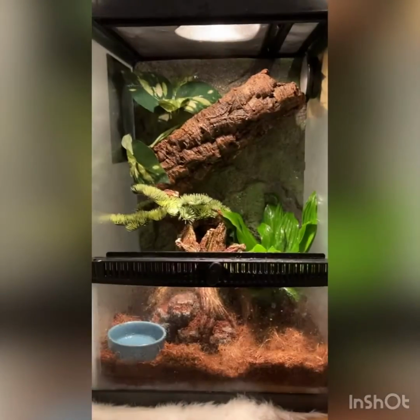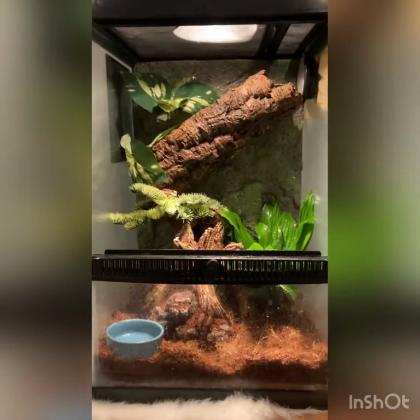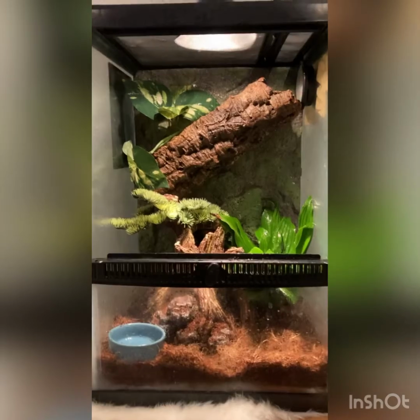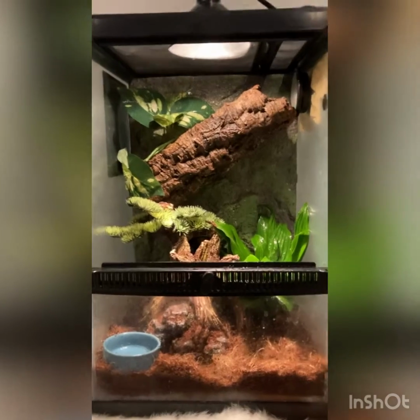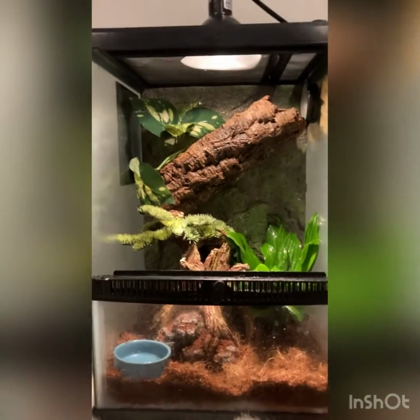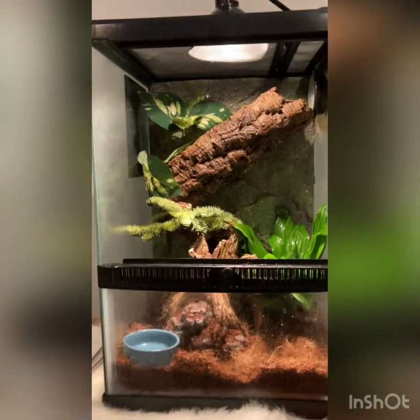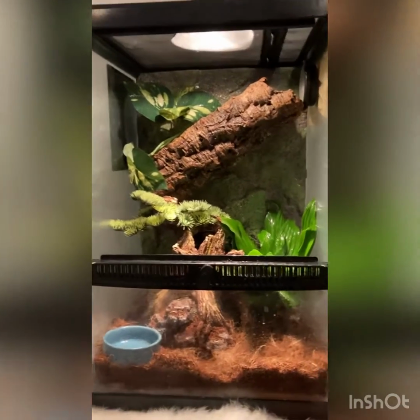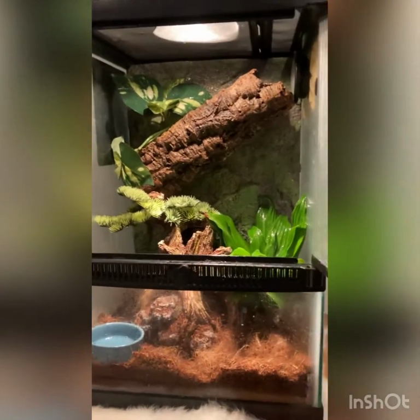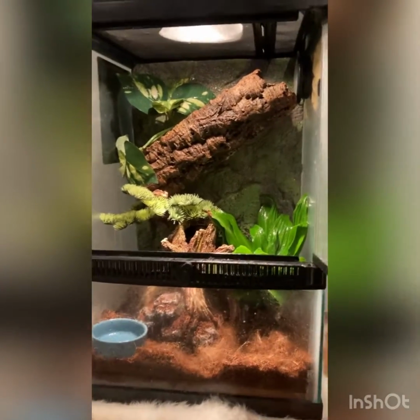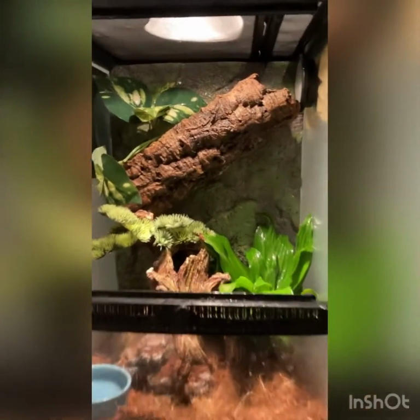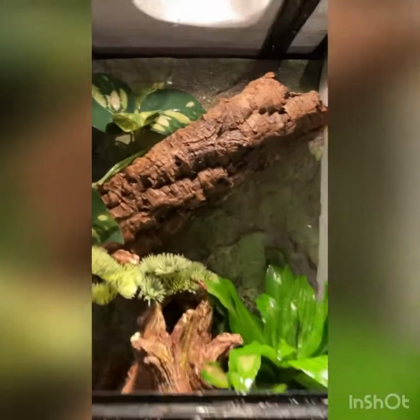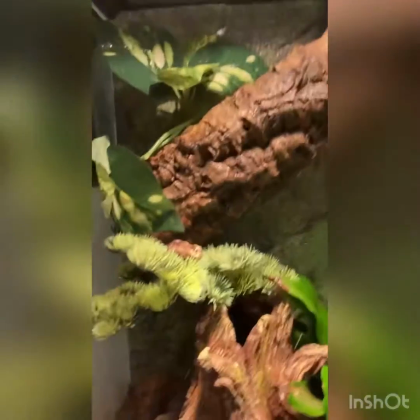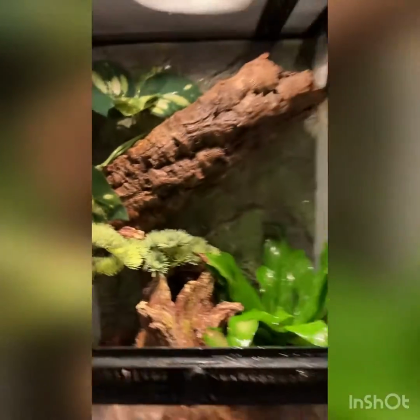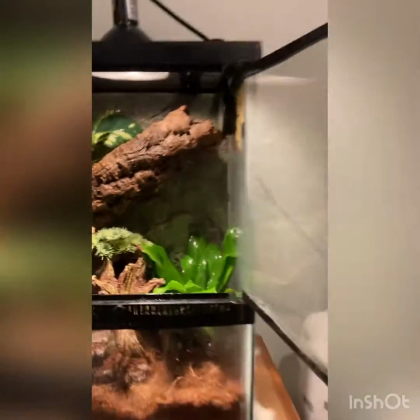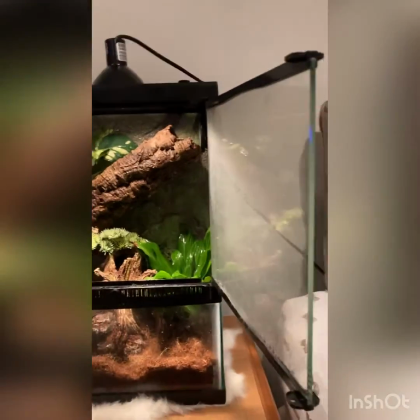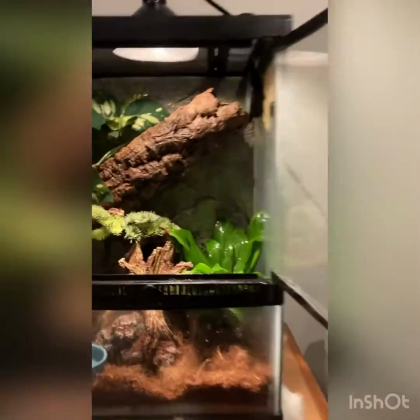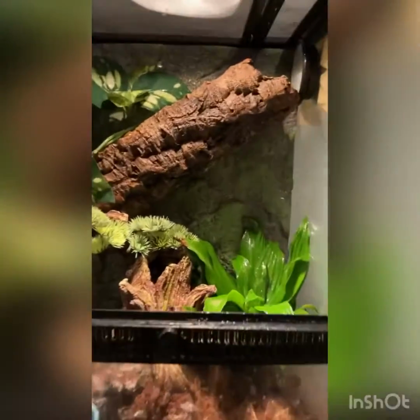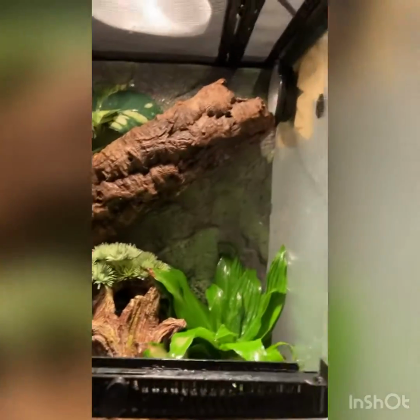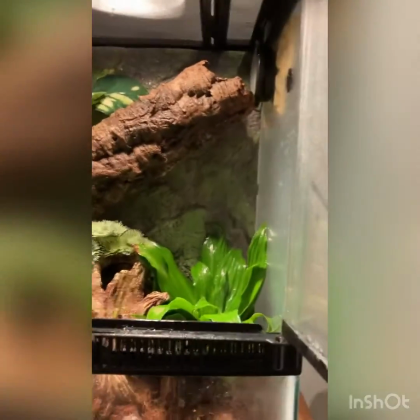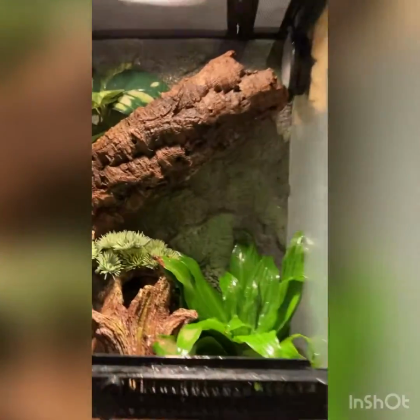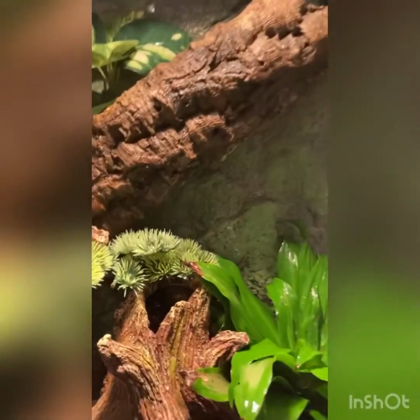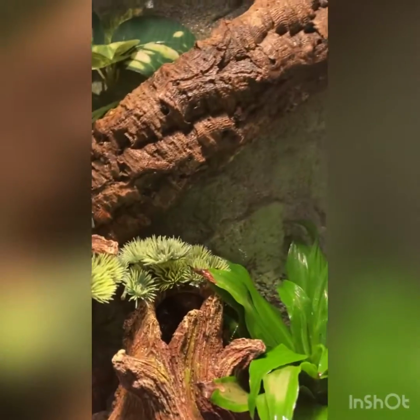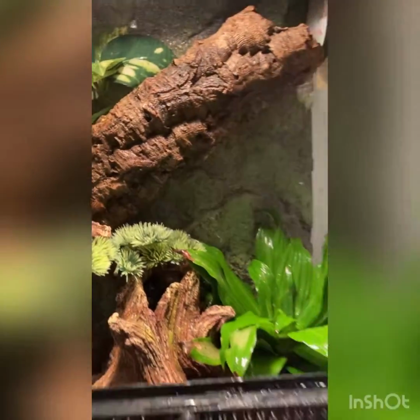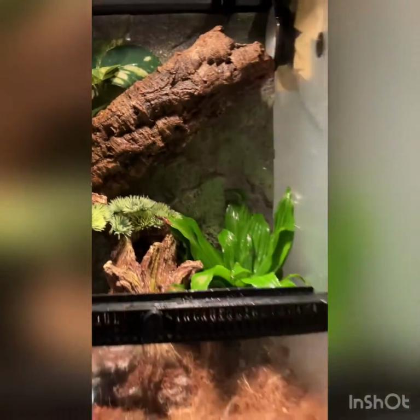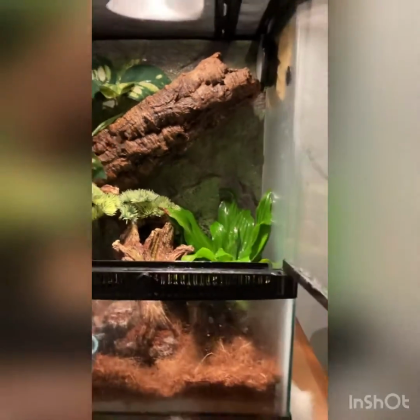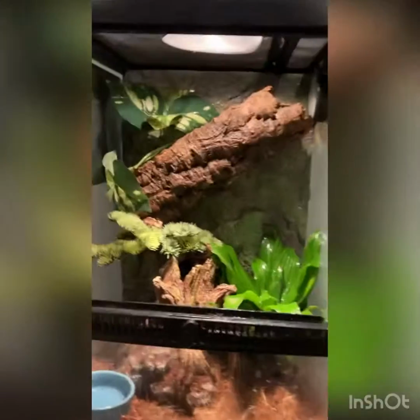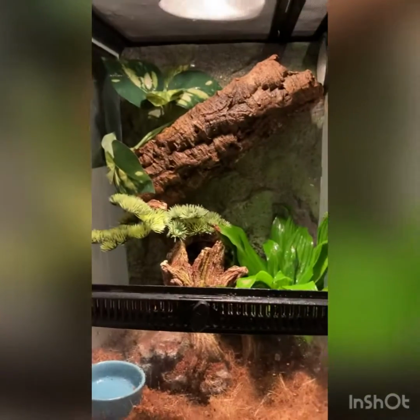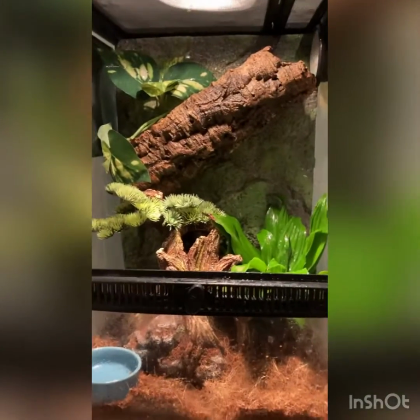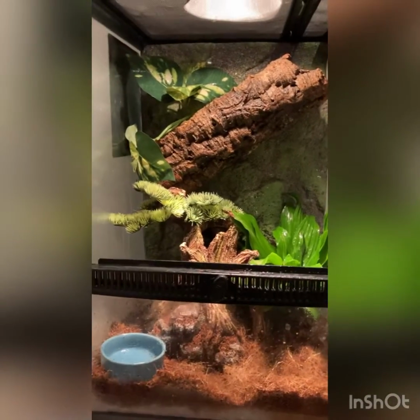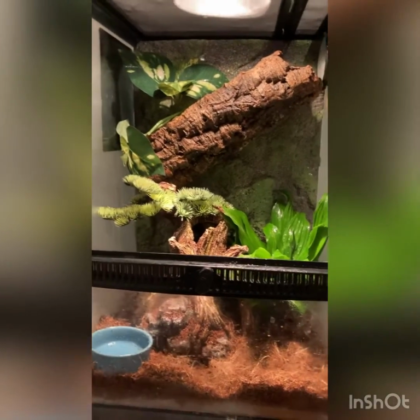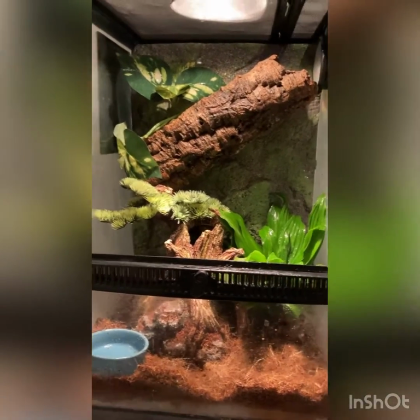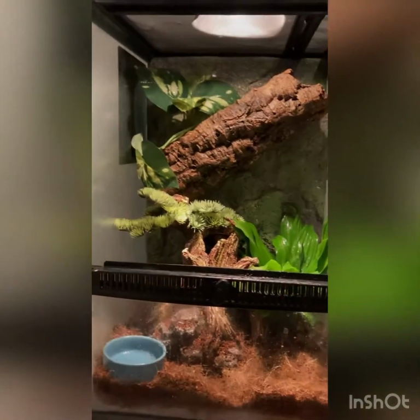Welcome back to another video. In this video we are going to be going to the pet store to get a new animal for this tank. You guys already know we have my gray tree frog in here, and today we're going to be going and getting a green tree frog.